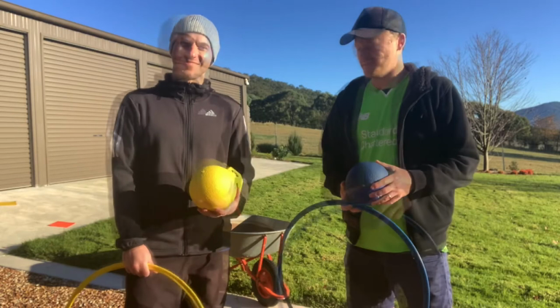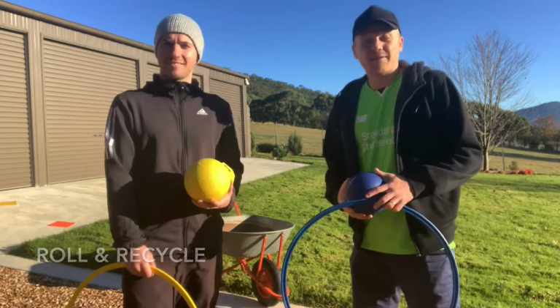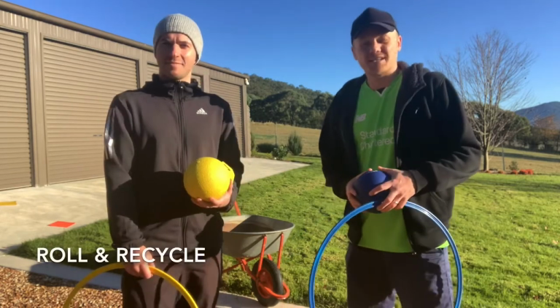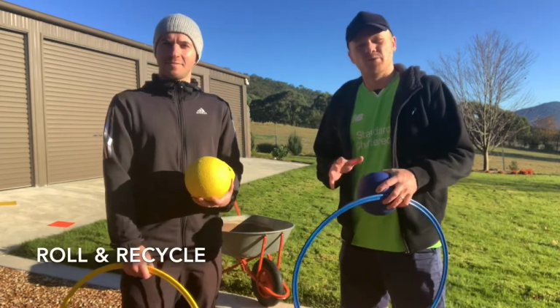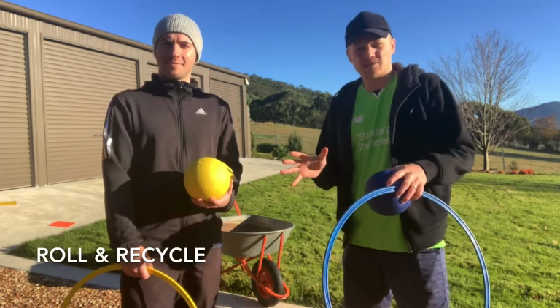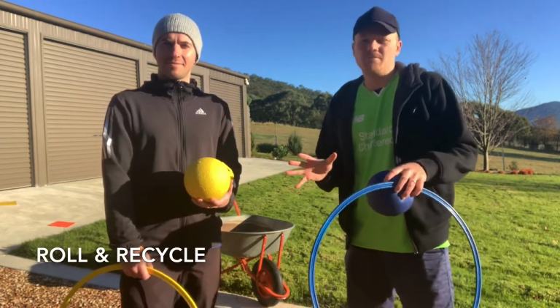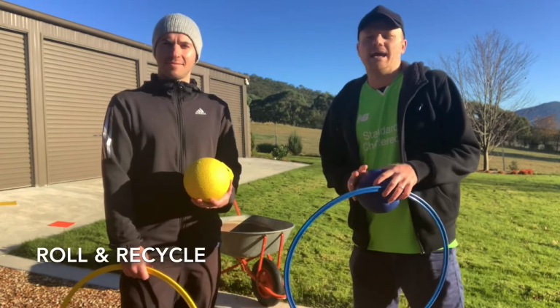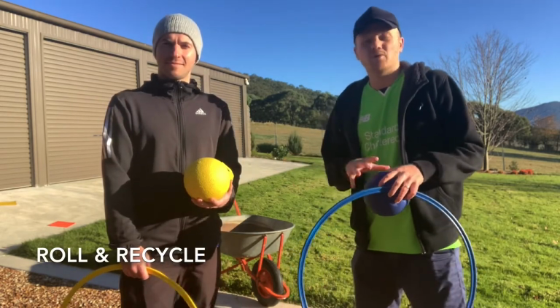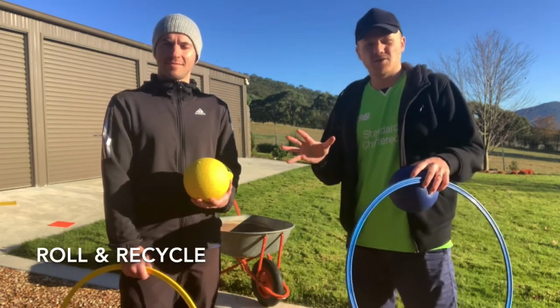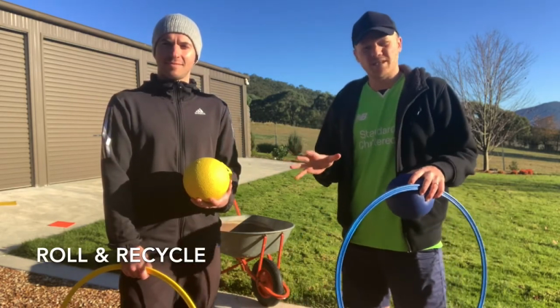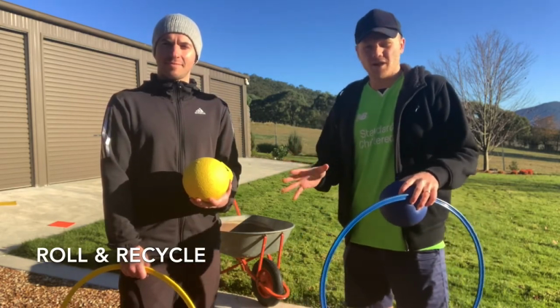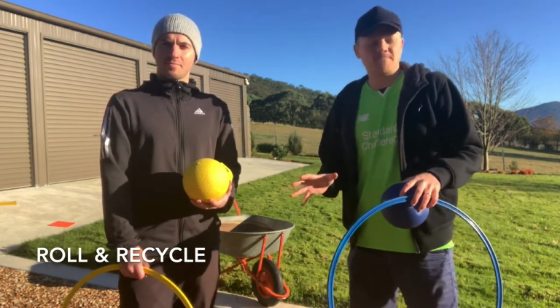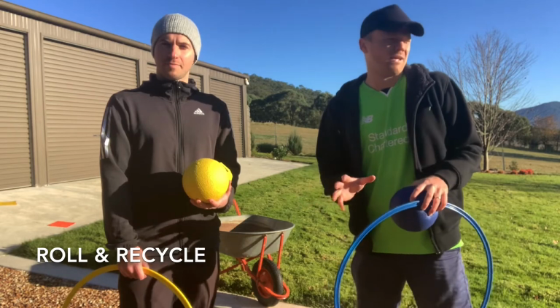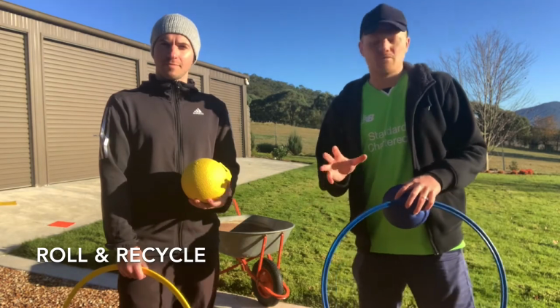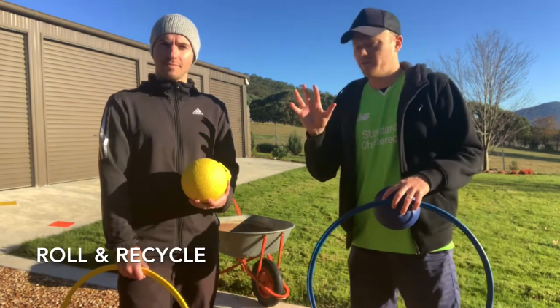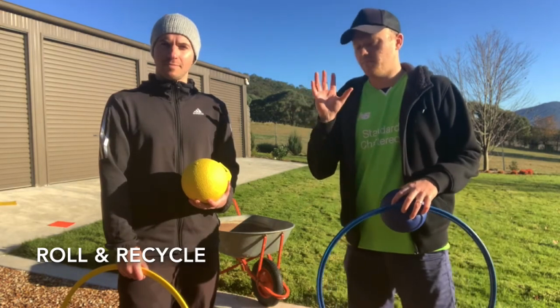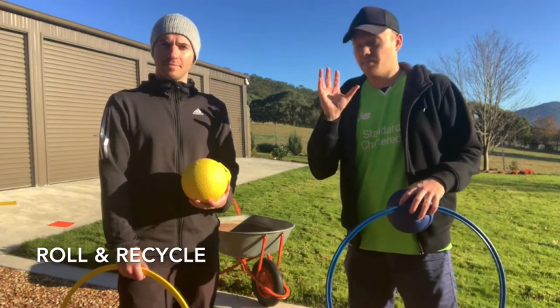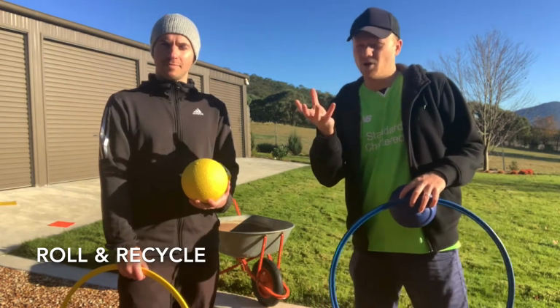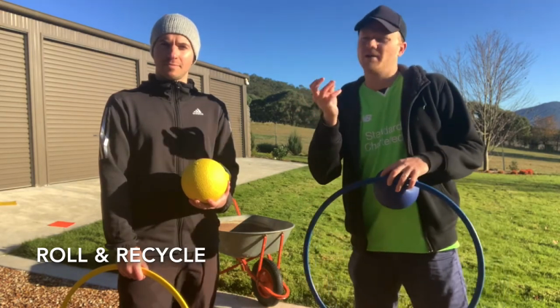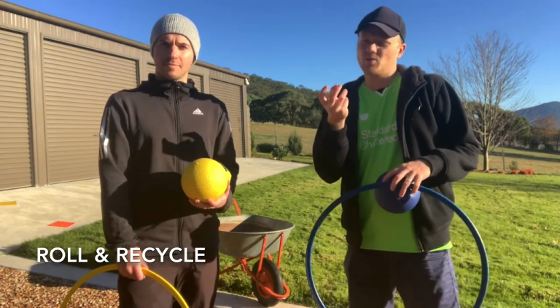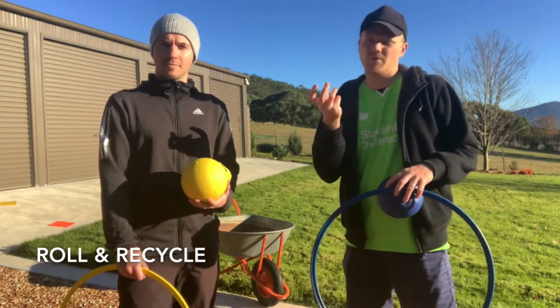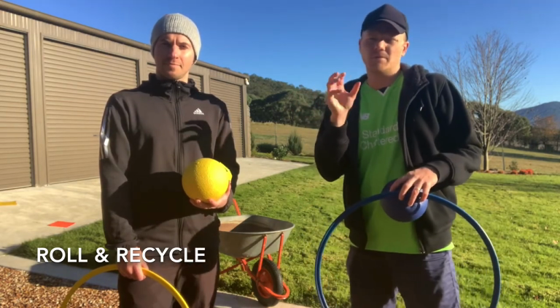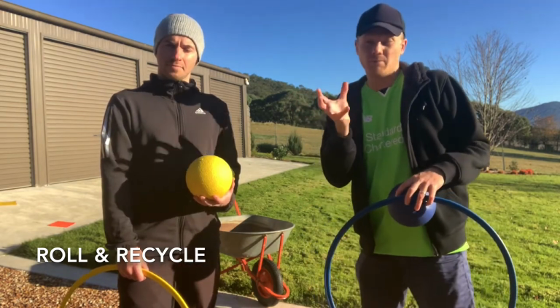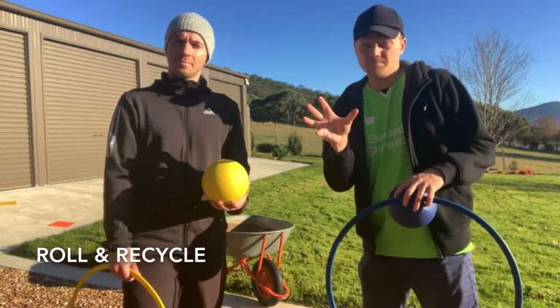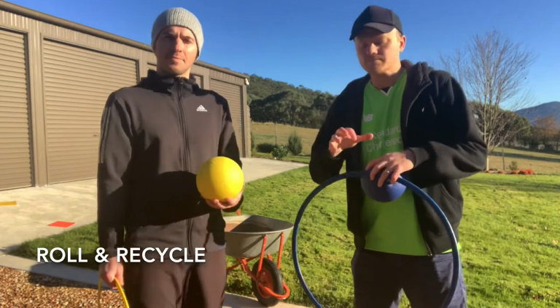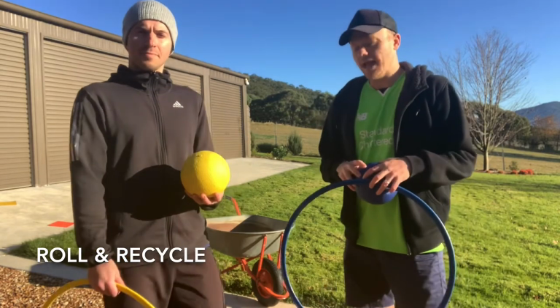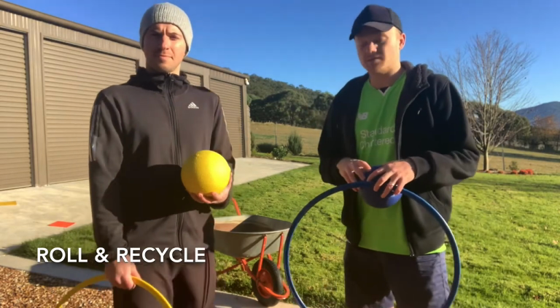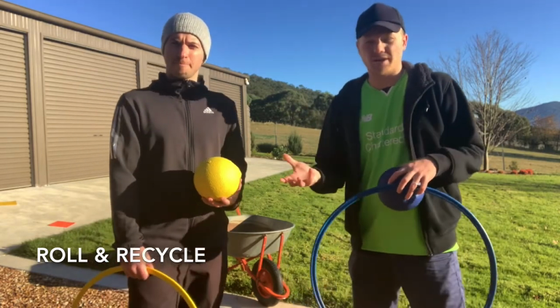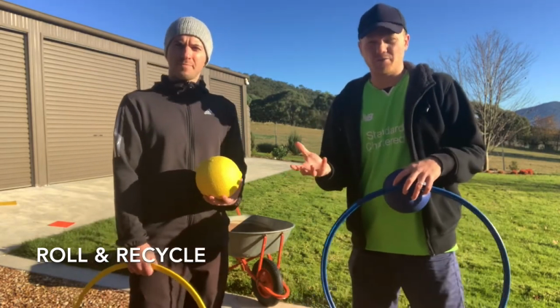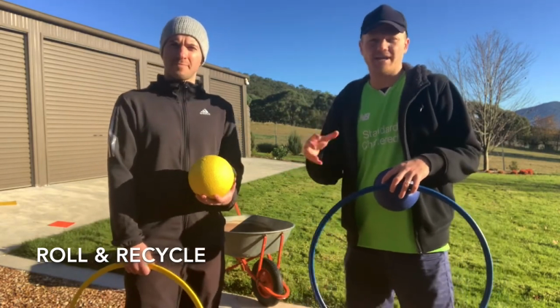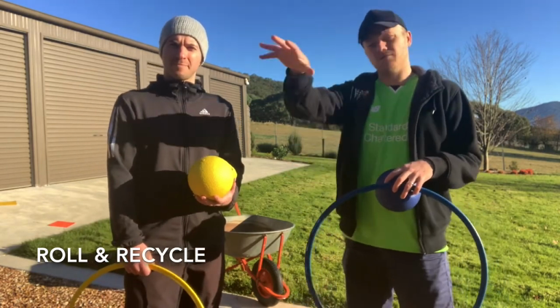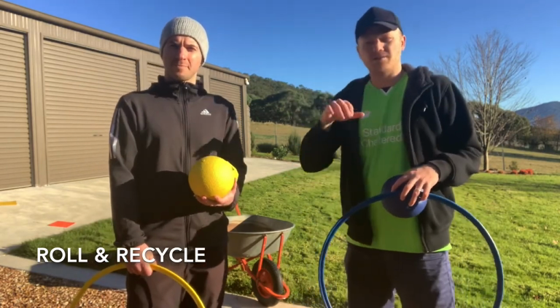Roll and Recycle! It's a great name. It's a really good name. How we came up with this game: we're in a classroom and we're looking for something to do at the end of a Friday, and I thought what if we combined the paper golf by rolling up the paper ball and some recycling around our classroom.